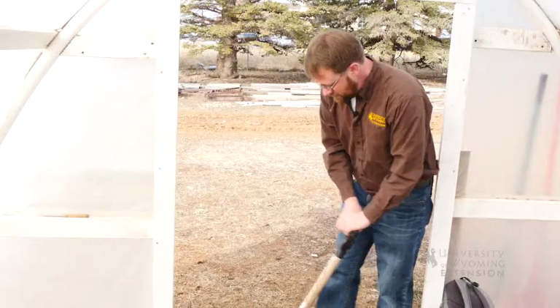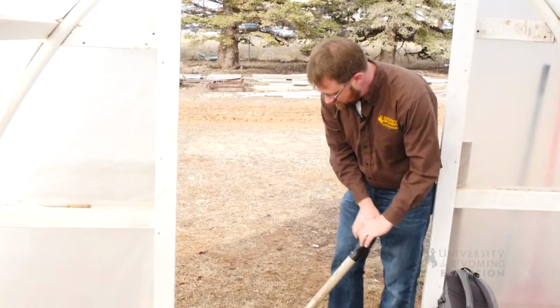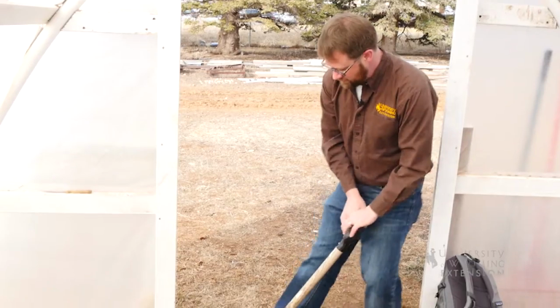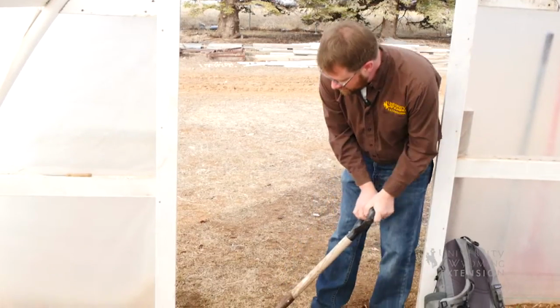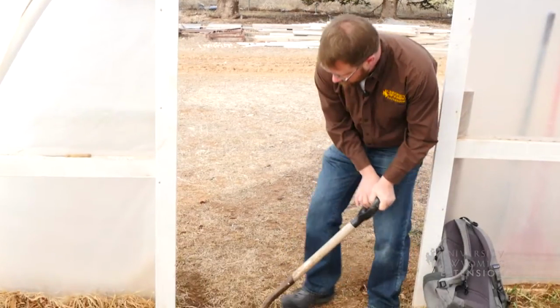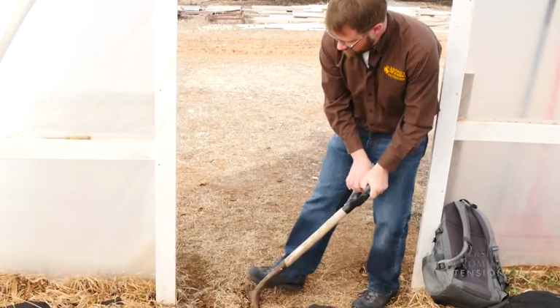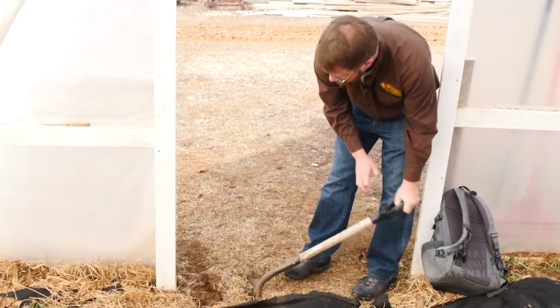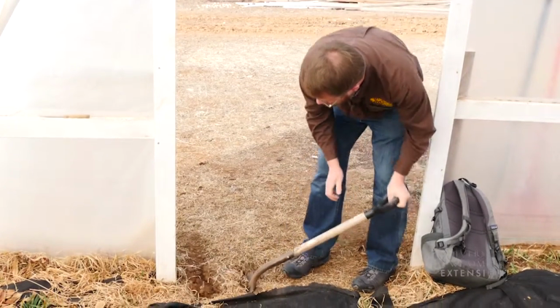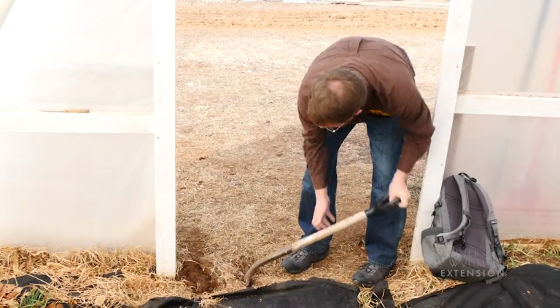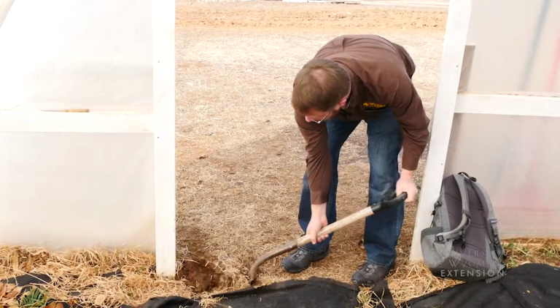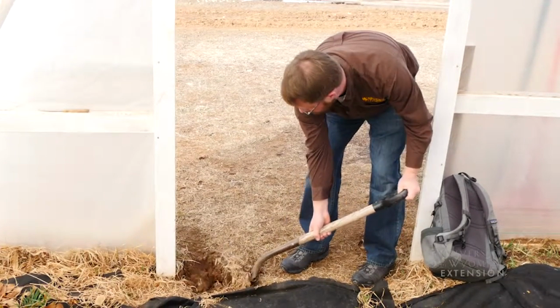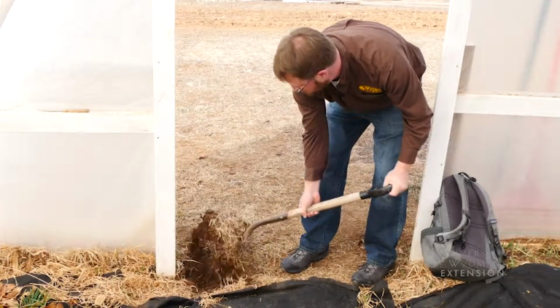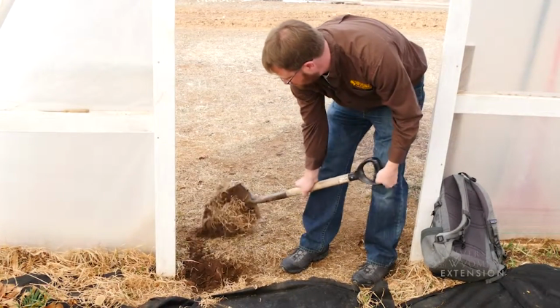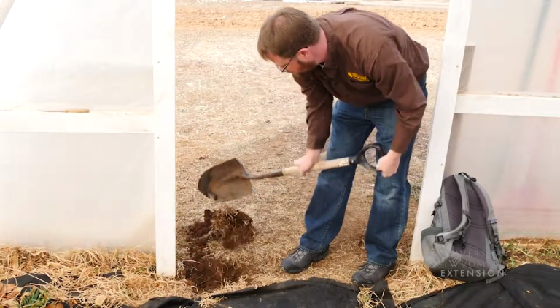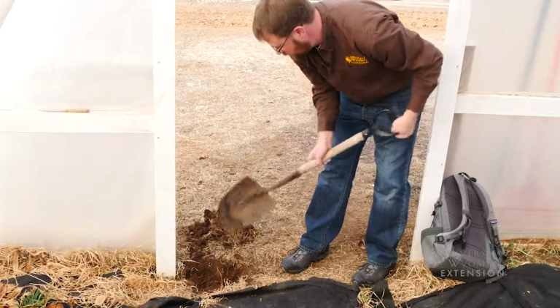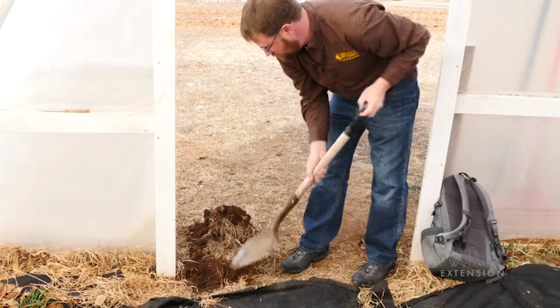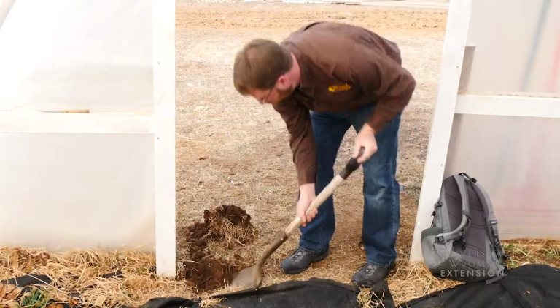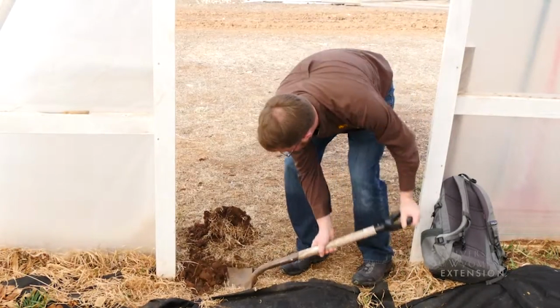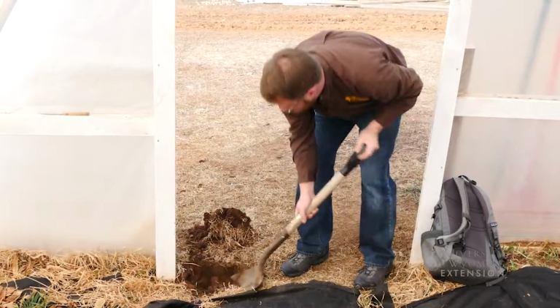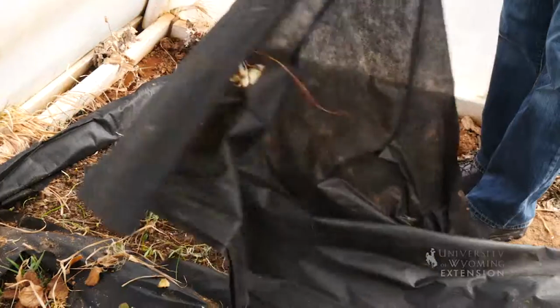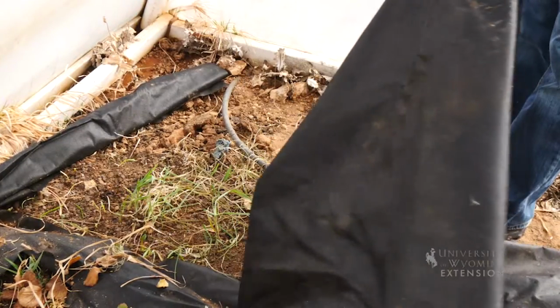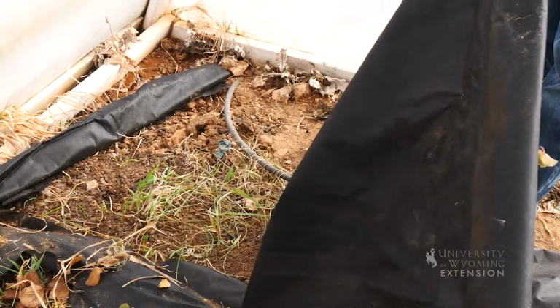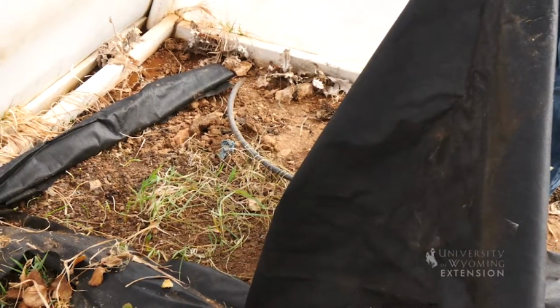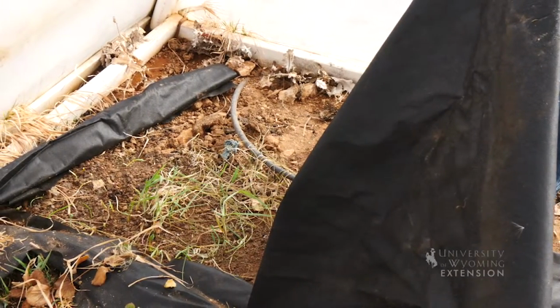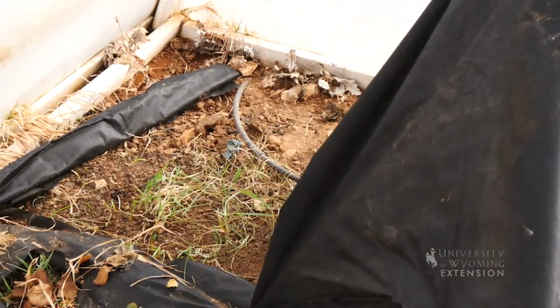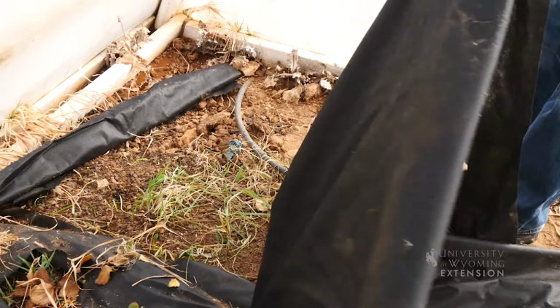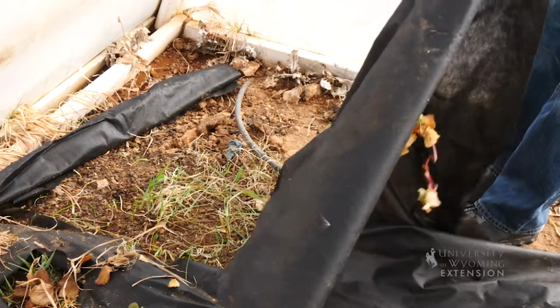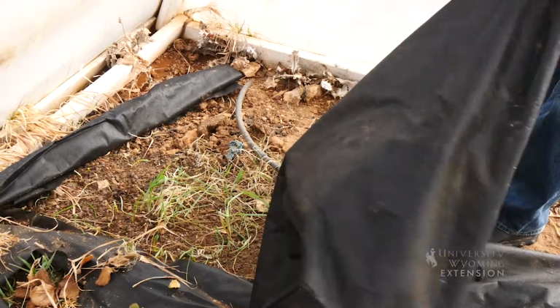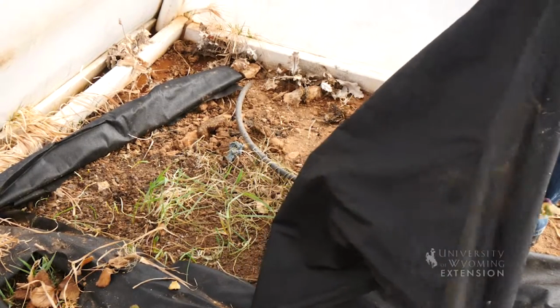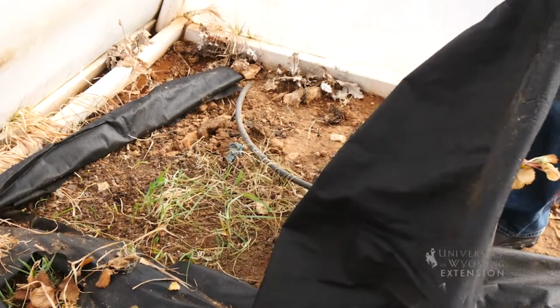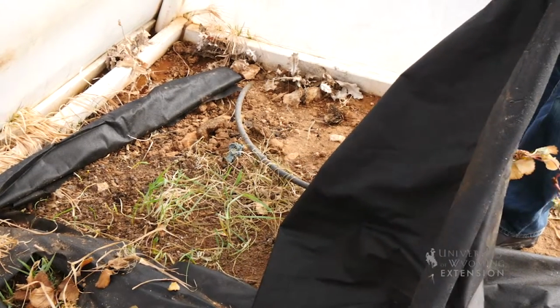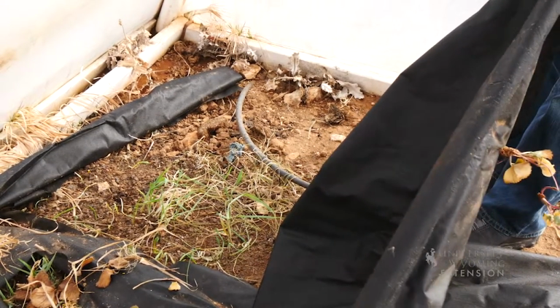You want to think about this when you are building your high tunnel. A great idea is to dig a trench around the perimeter, and when you install the cover, bury that plastic 6 to 12 inches deep along all sides.